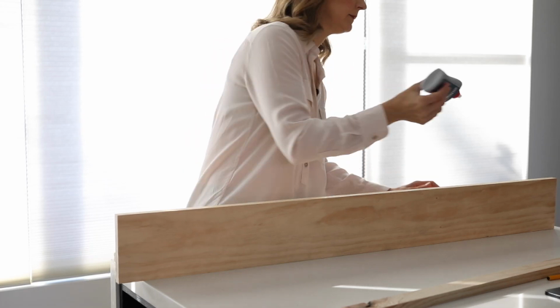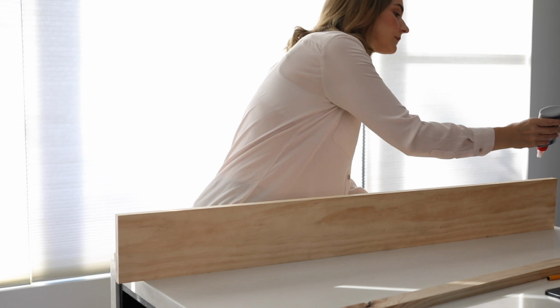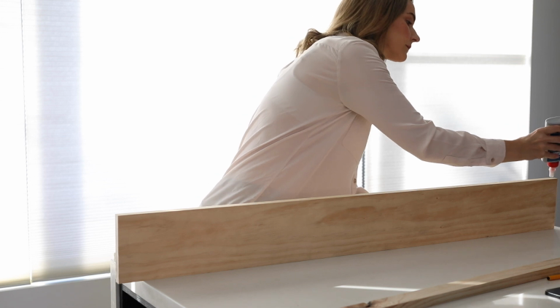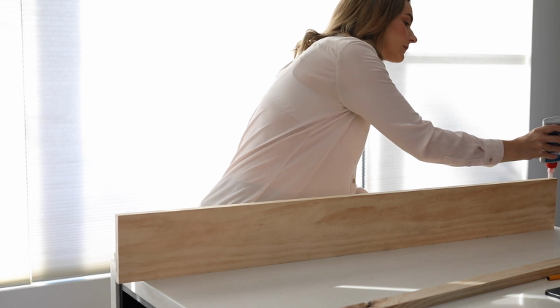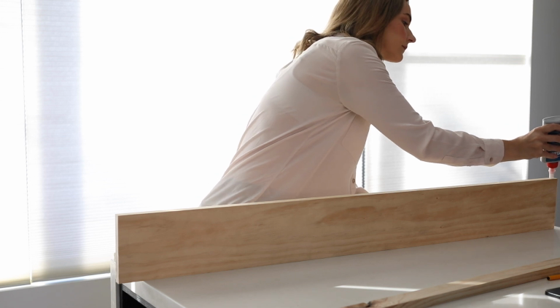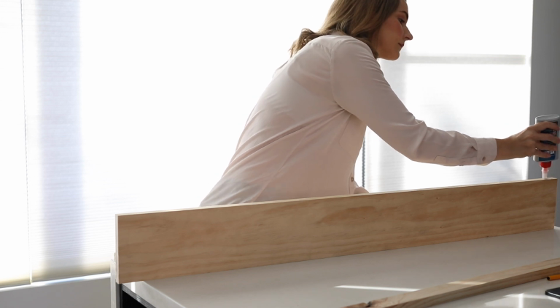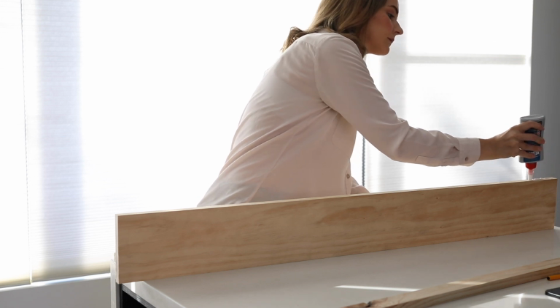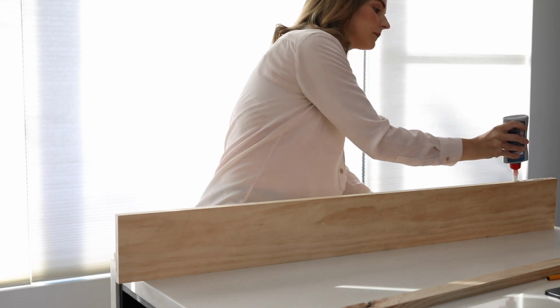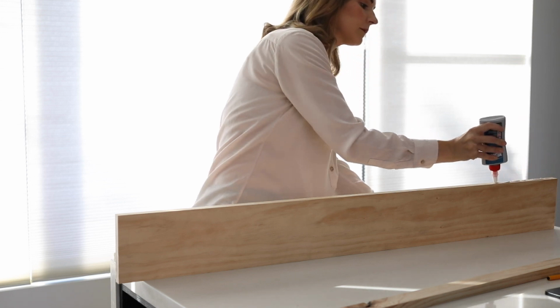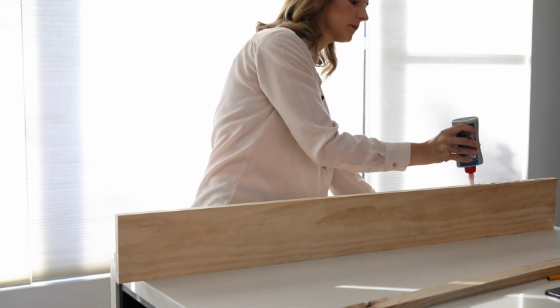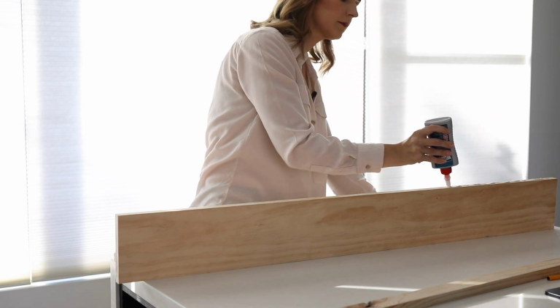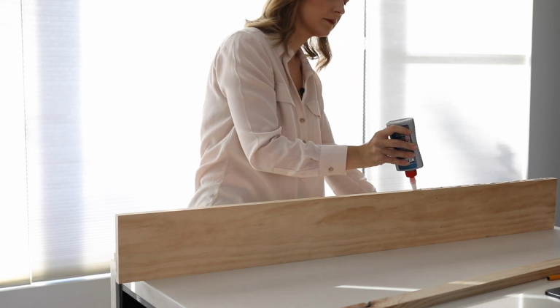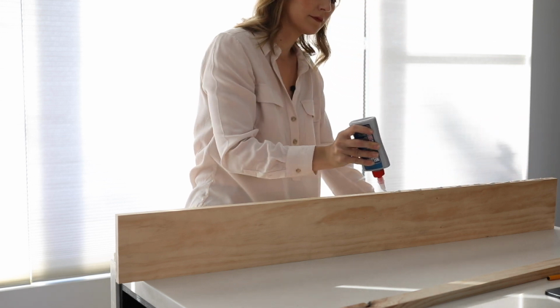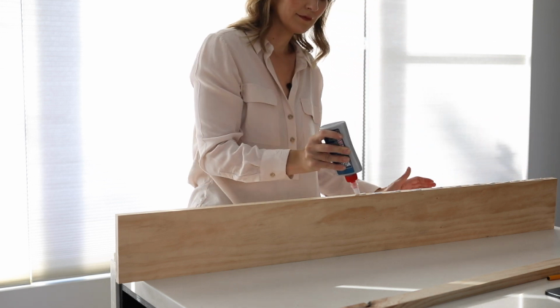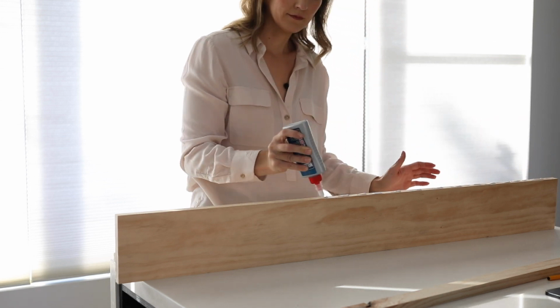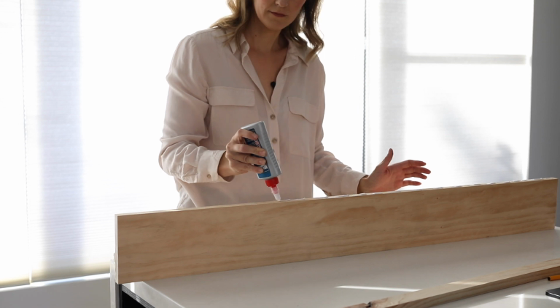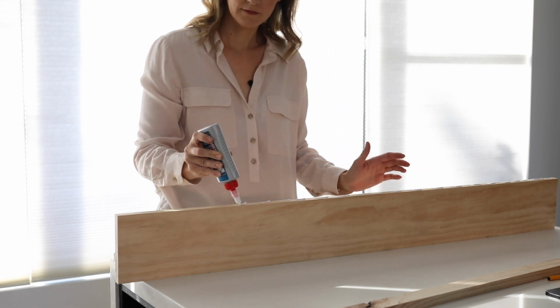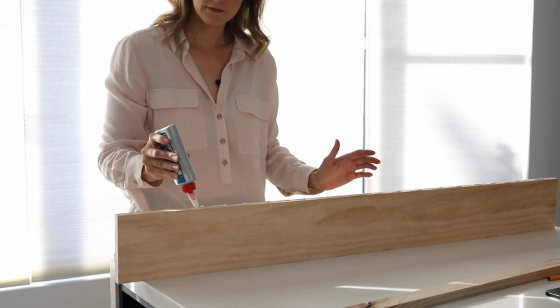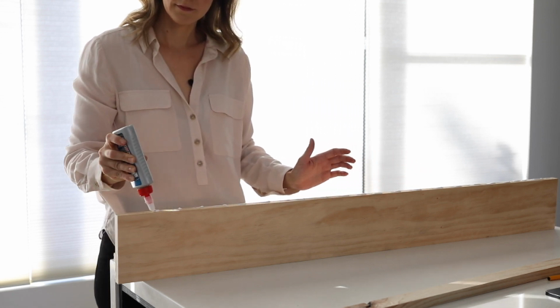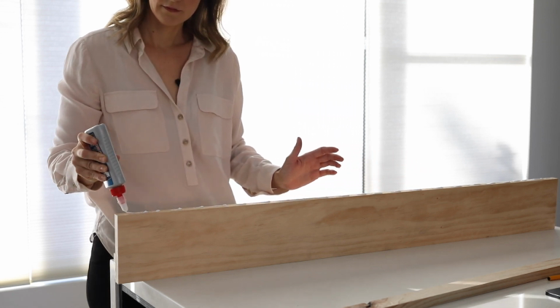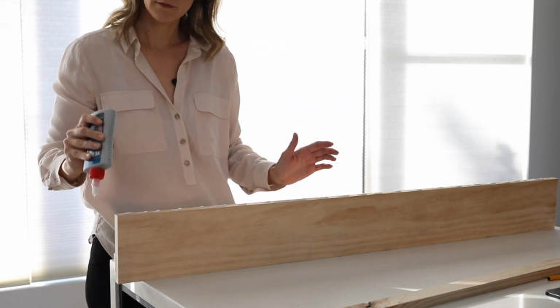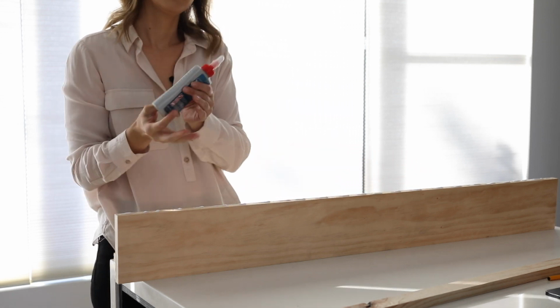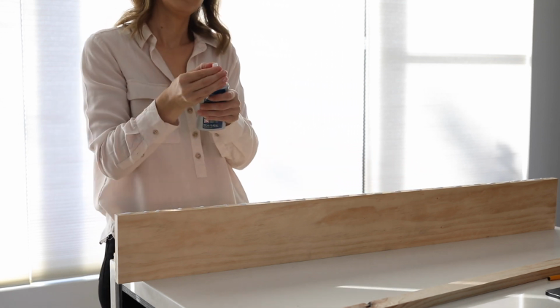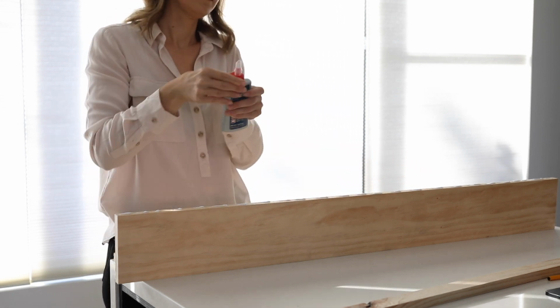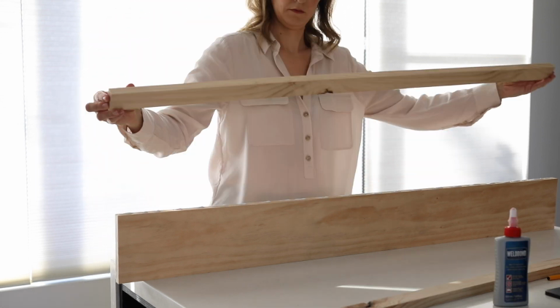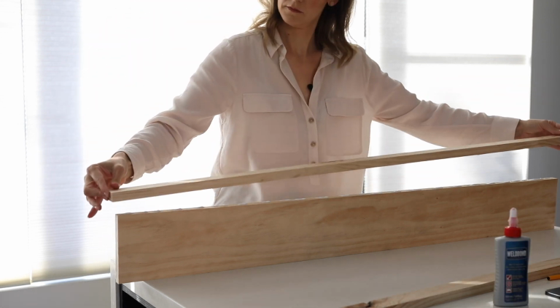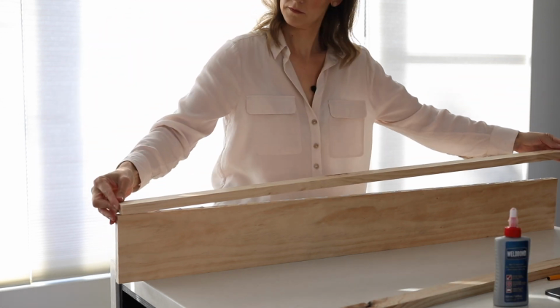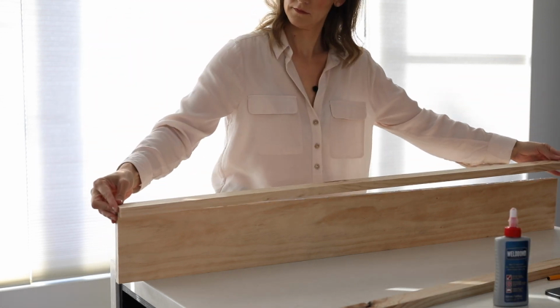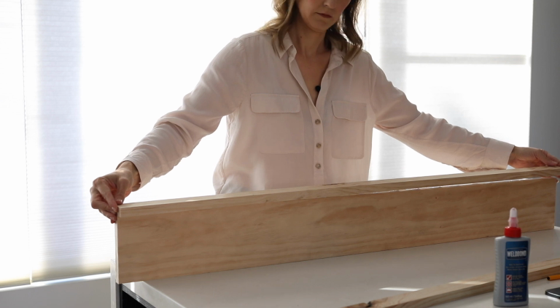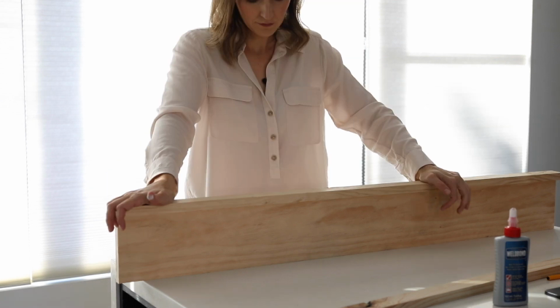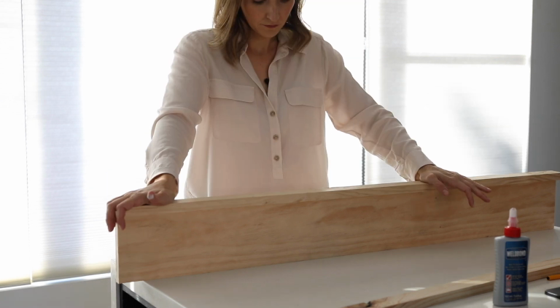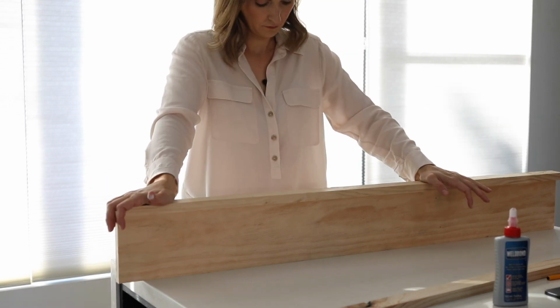The first step I'm doing is gluing a piece of timber to the face of this larger timber plank, which will create a bit of a picture ledge shelf. This is going to be a floating shelf that will sit directly beneath my pinboard.